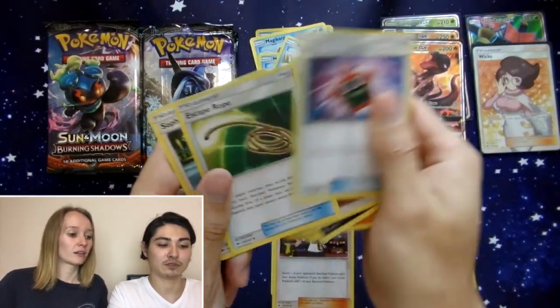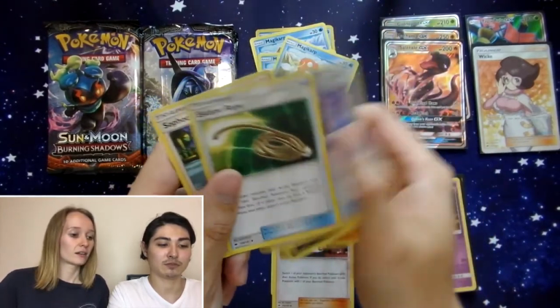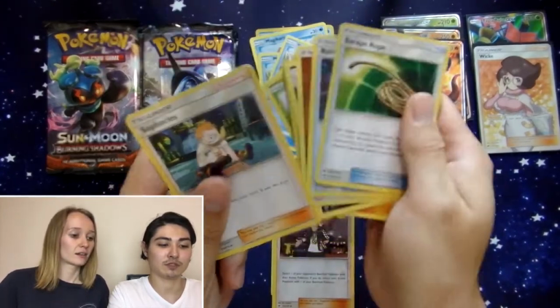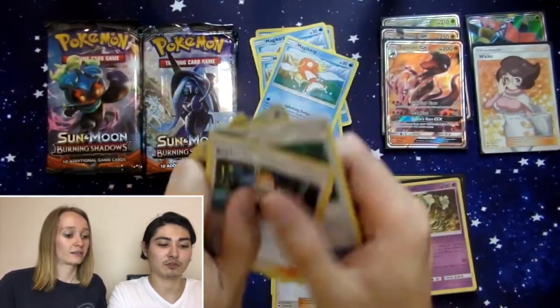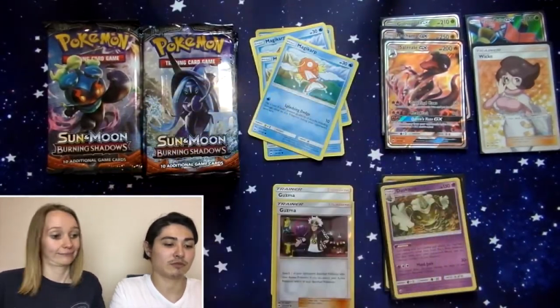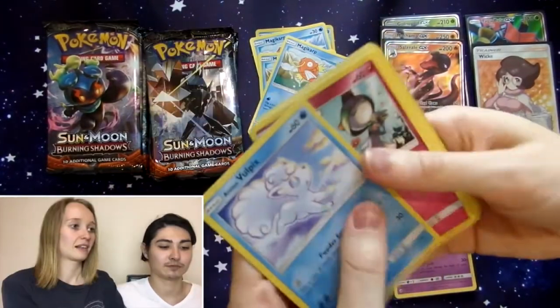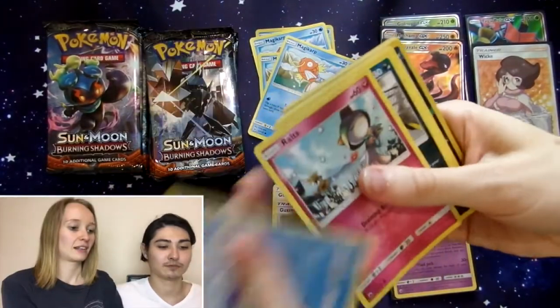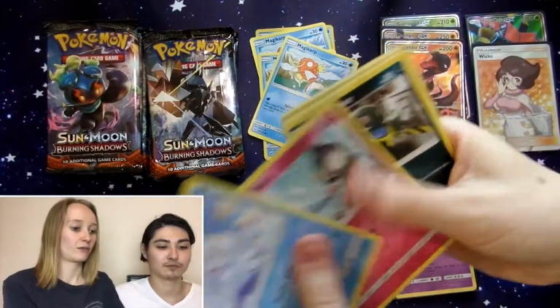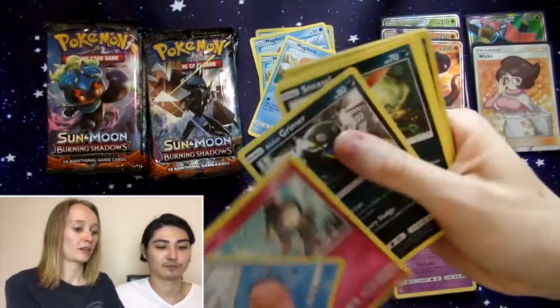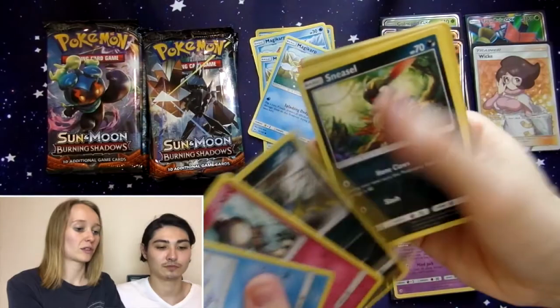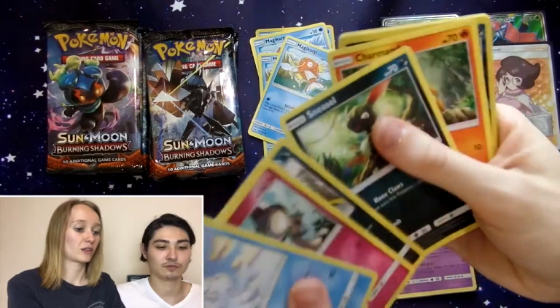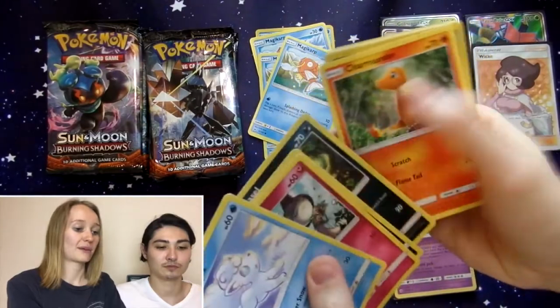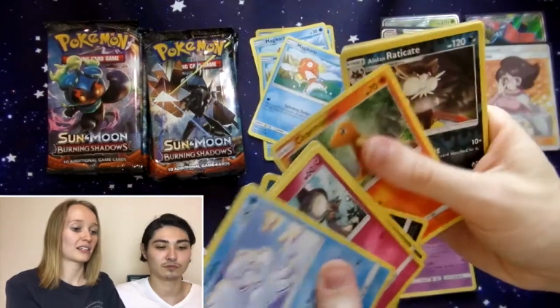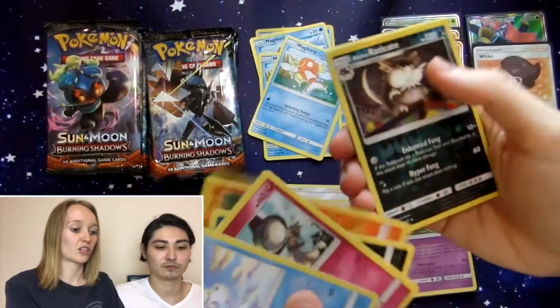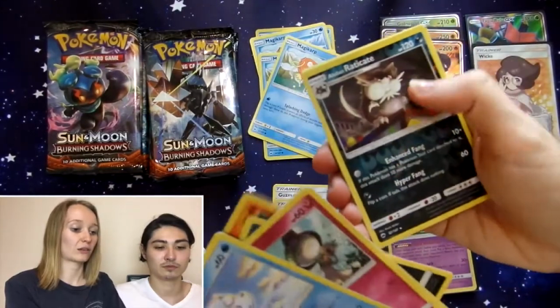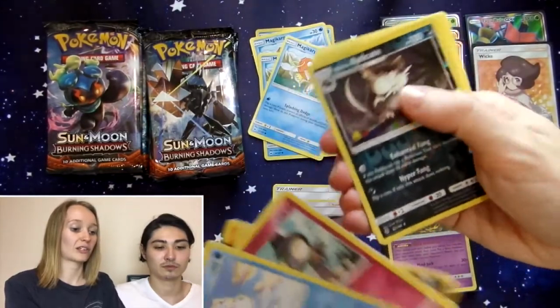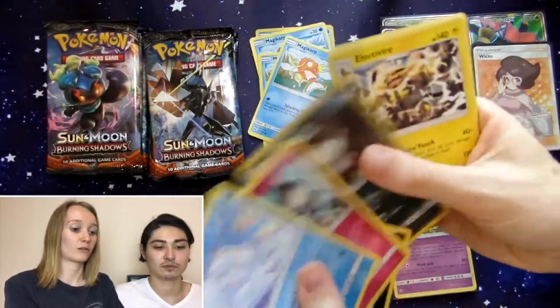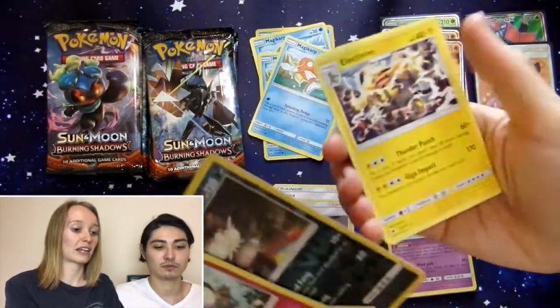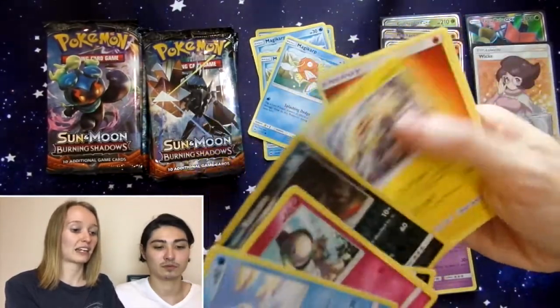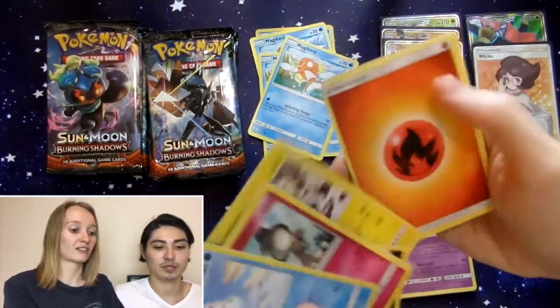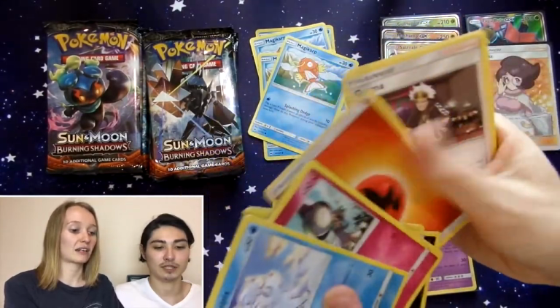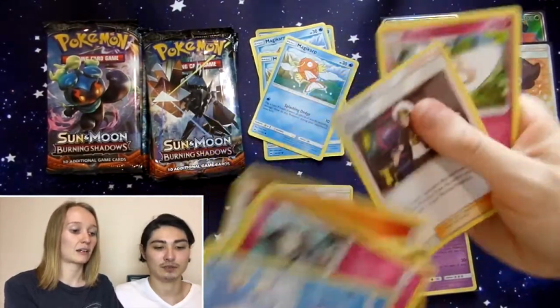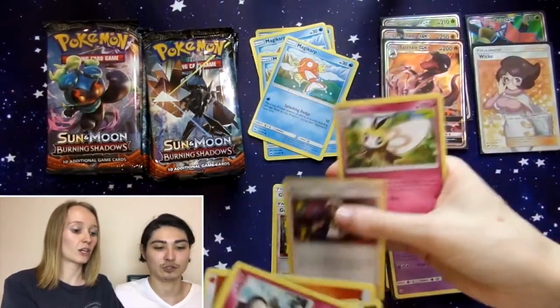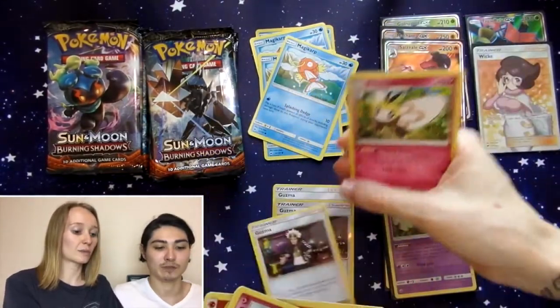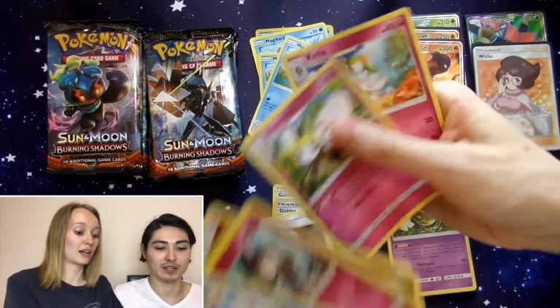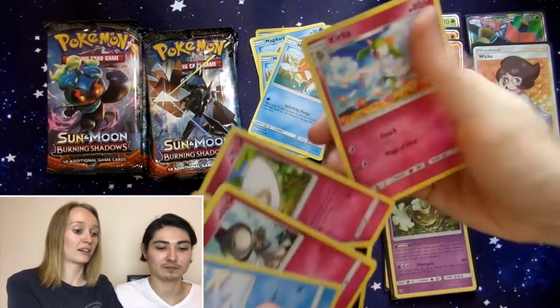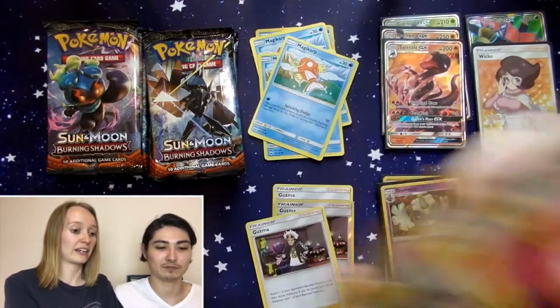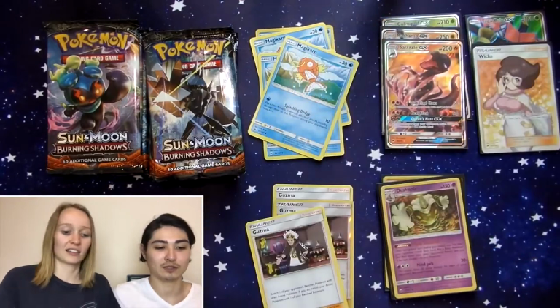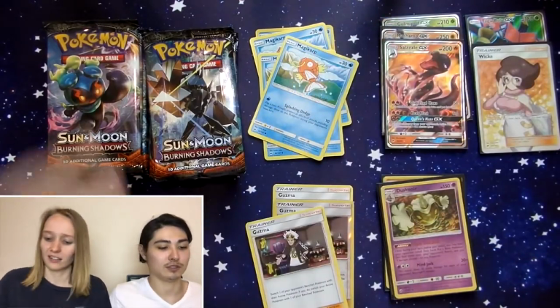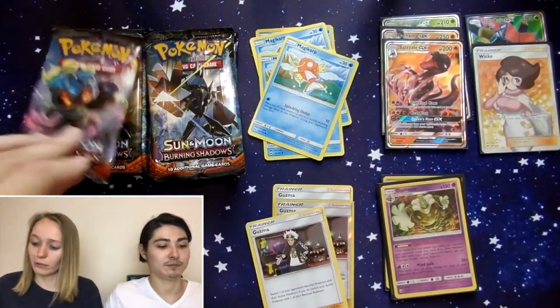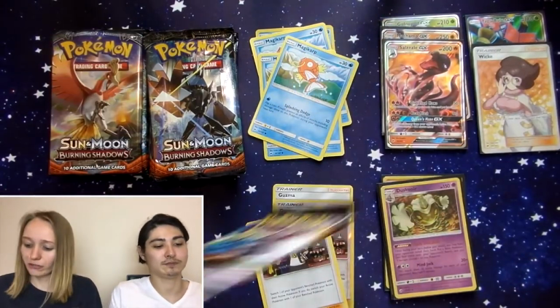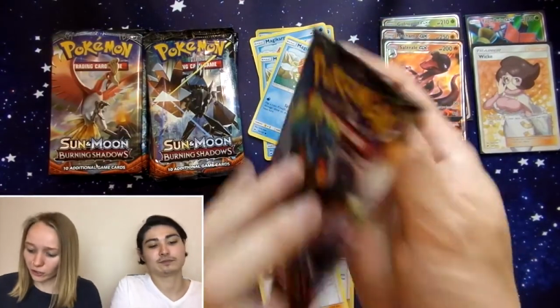Rotom, Escape Rope — stuff please. Alolan Vulpix, Ralts, Alolan Grimer, Sneasel, Charmander, Reverse Alolan Raticate, and an Electivire. Guzma! There he is. We were due for a Guzma.